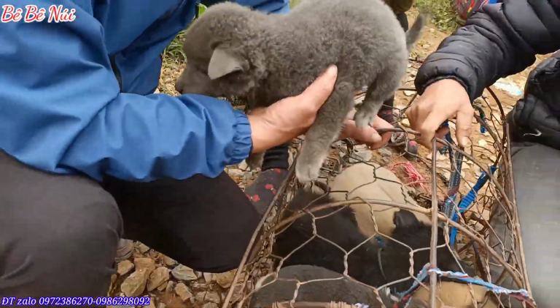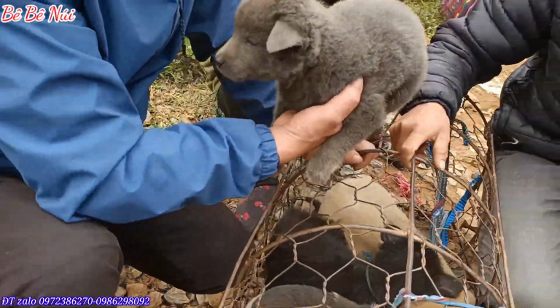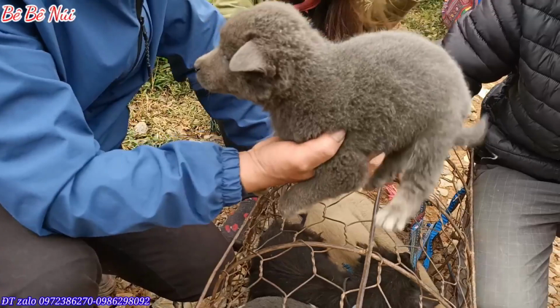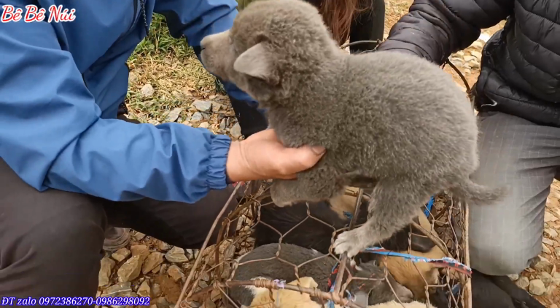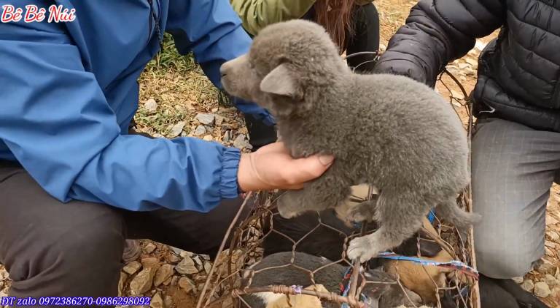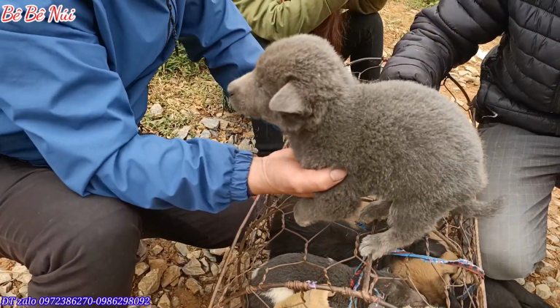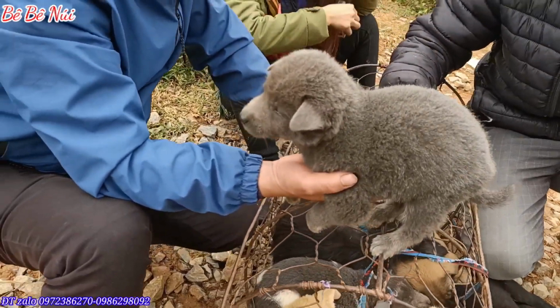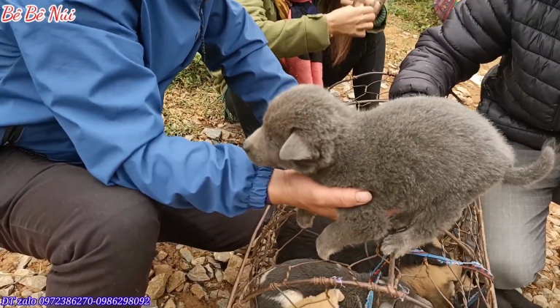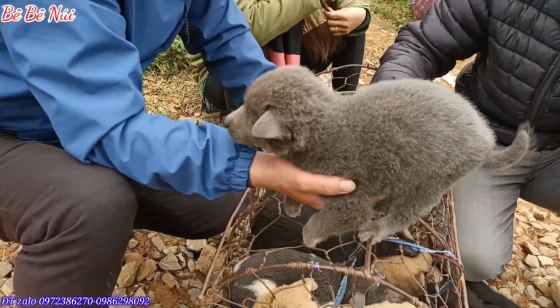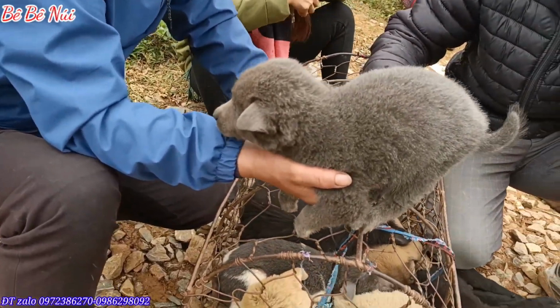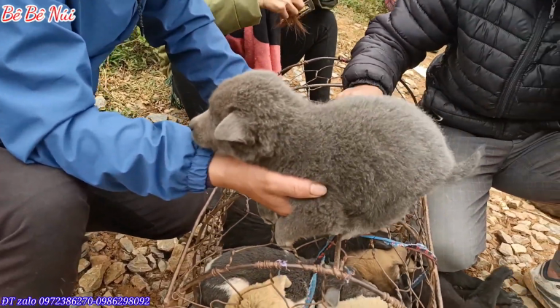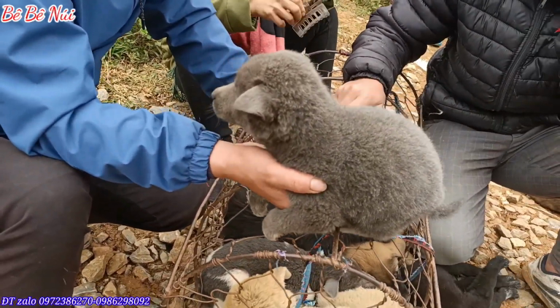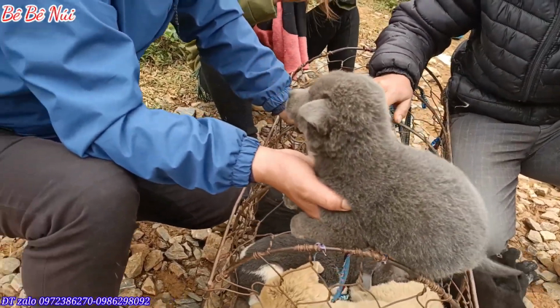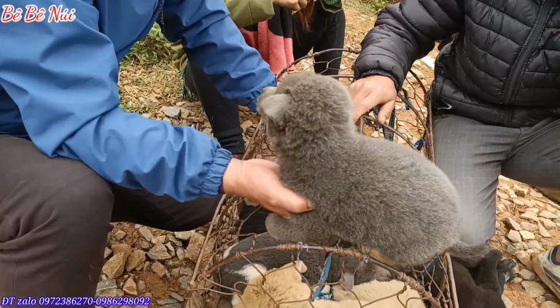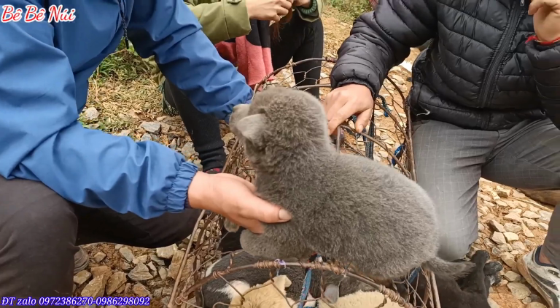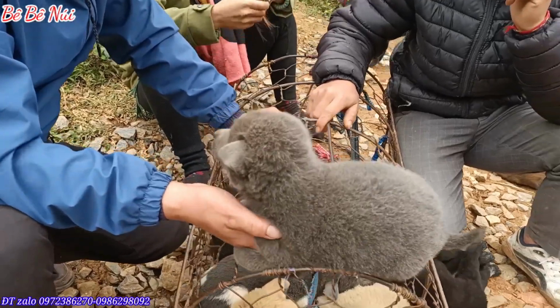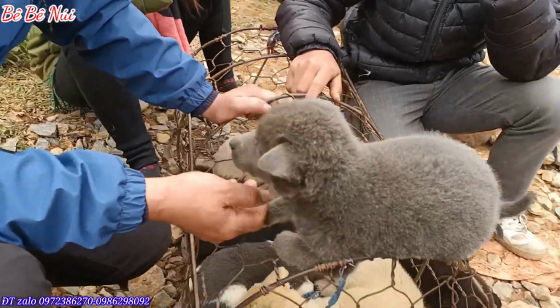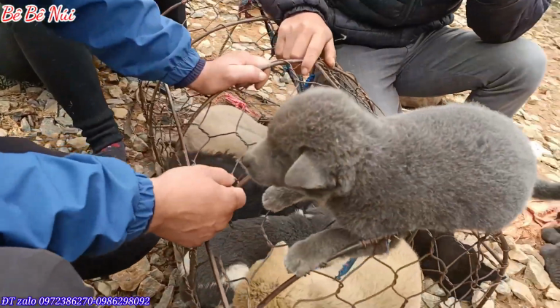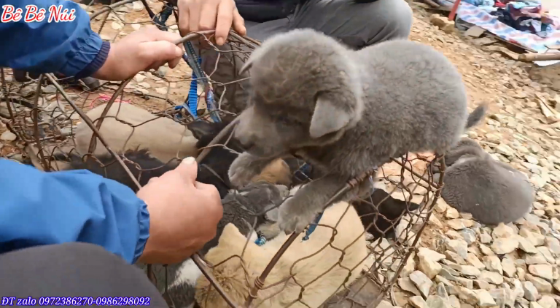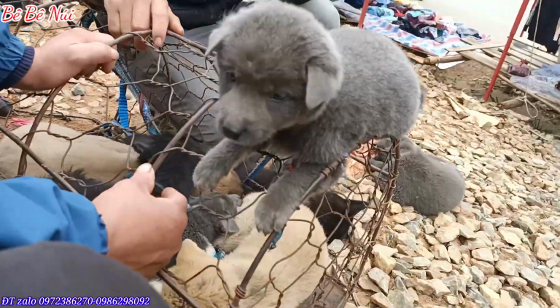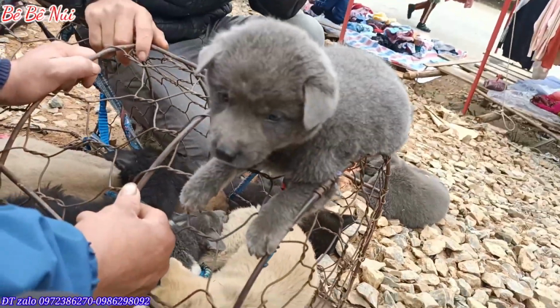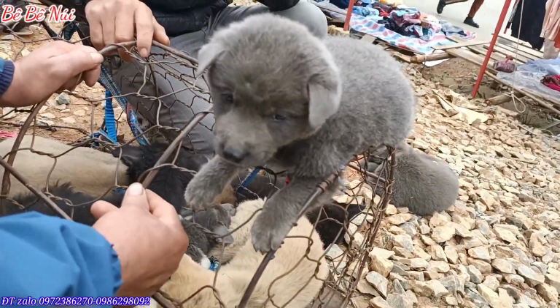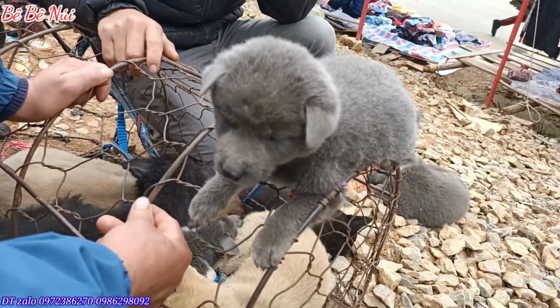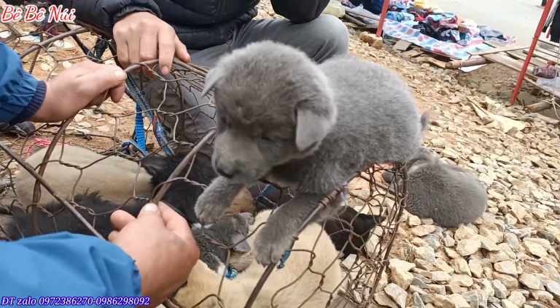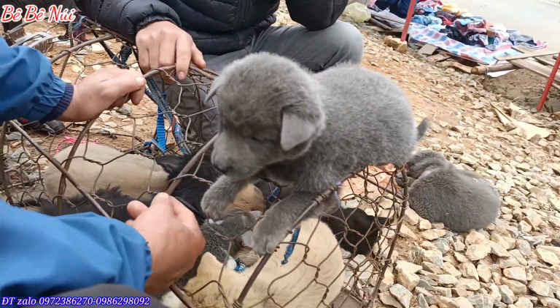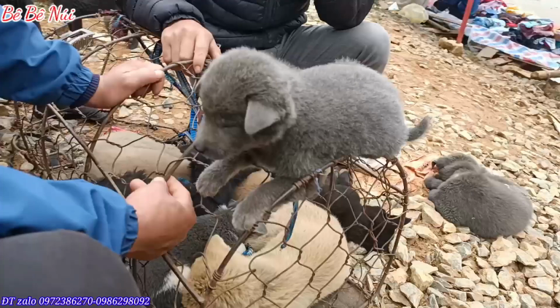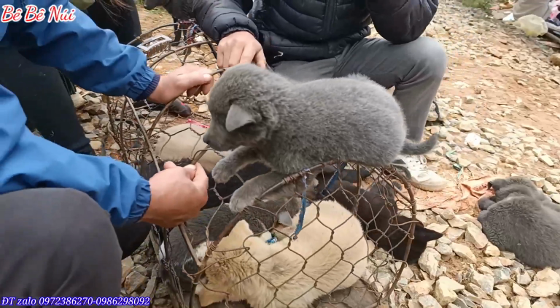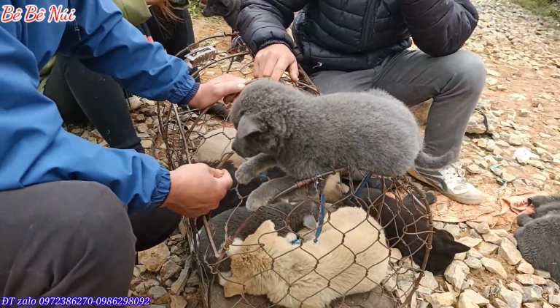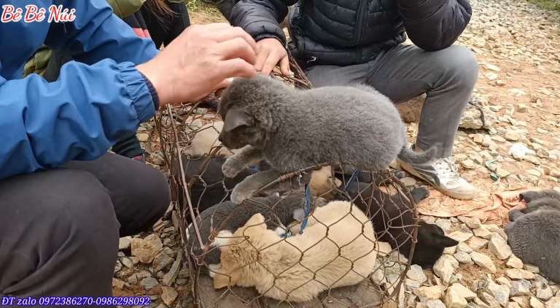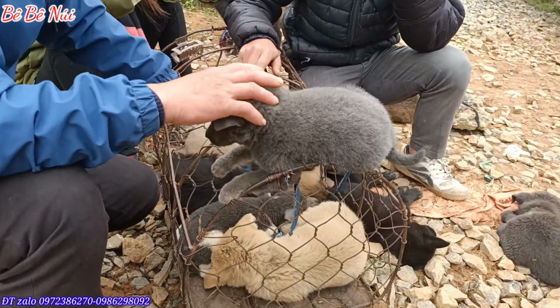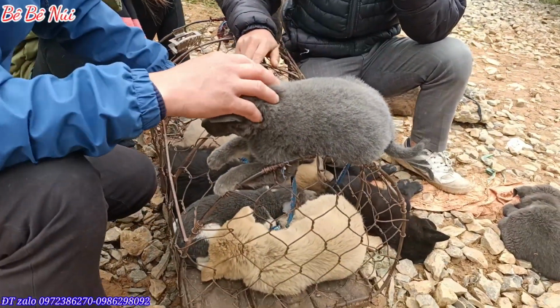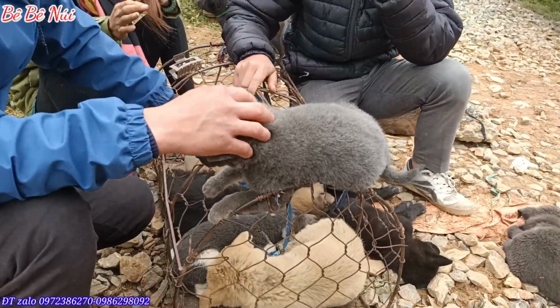Em xám đá. Em này có giá là 1 triệu. Xám đá đực các bạn ạ. Rất là yêu luôn.